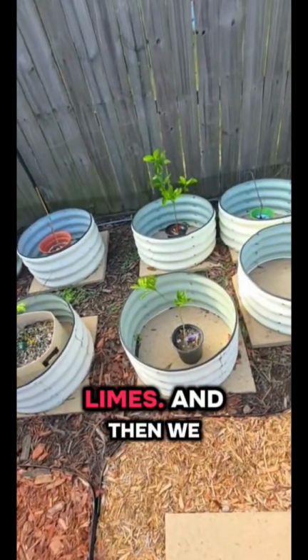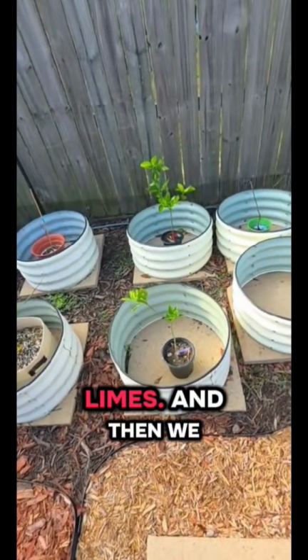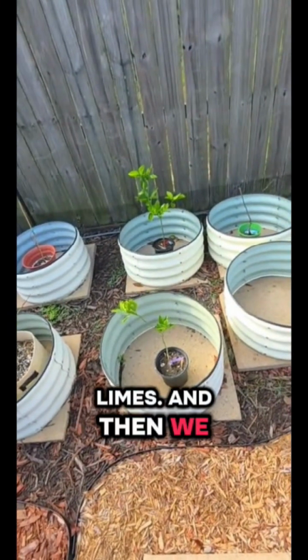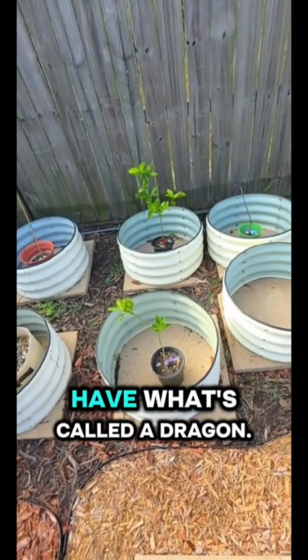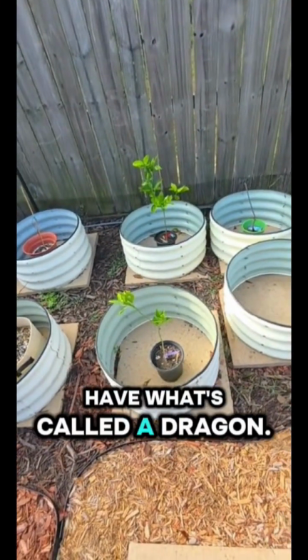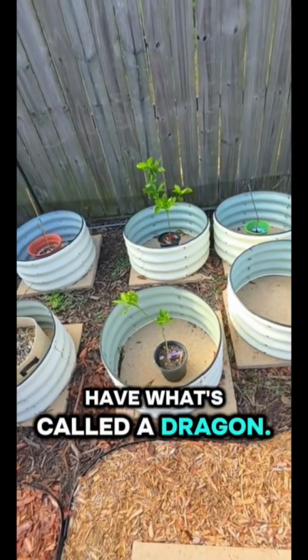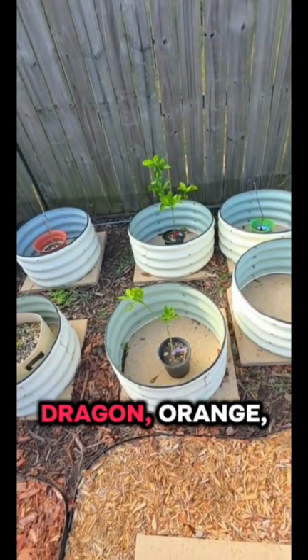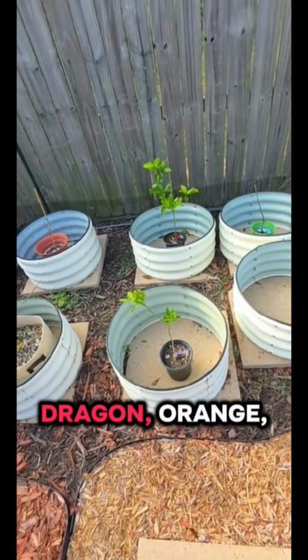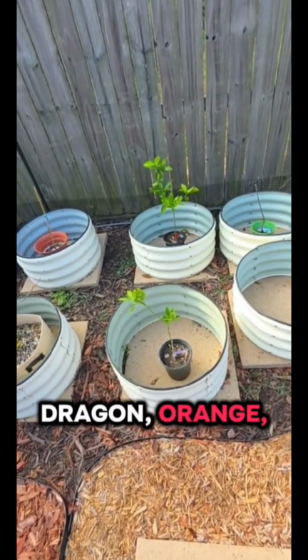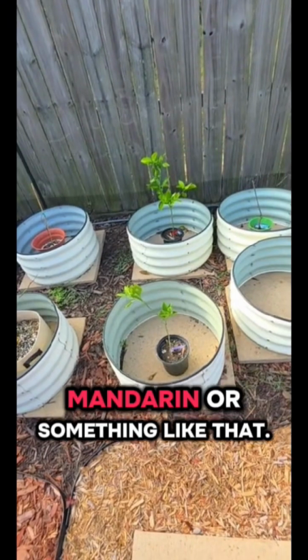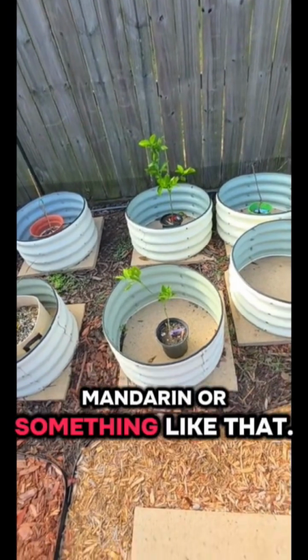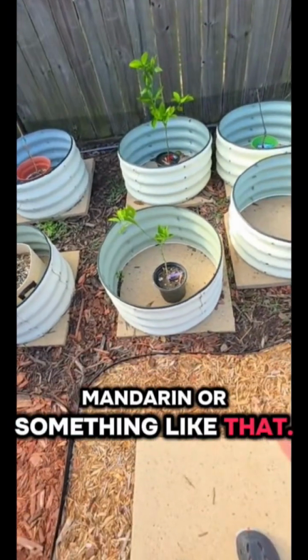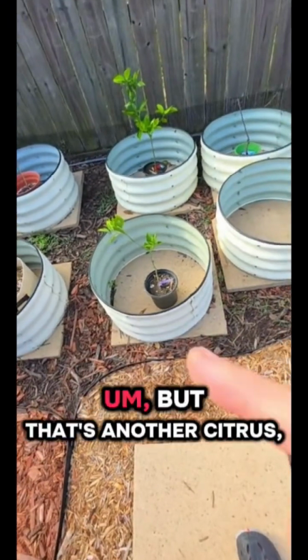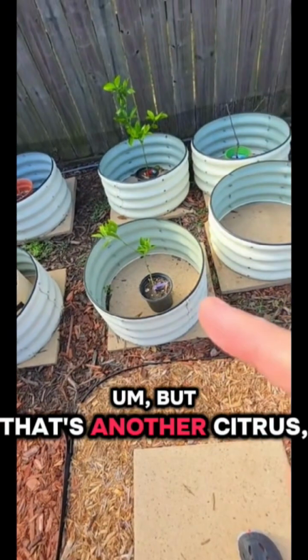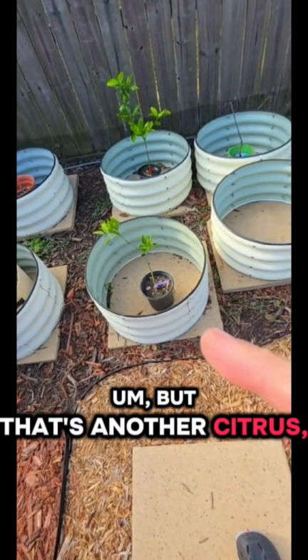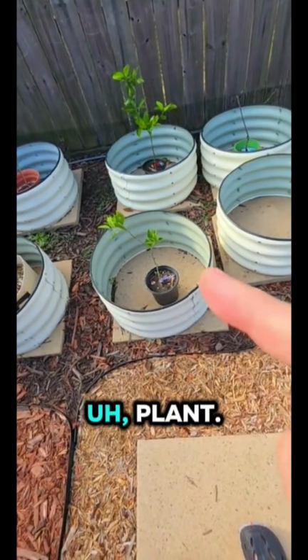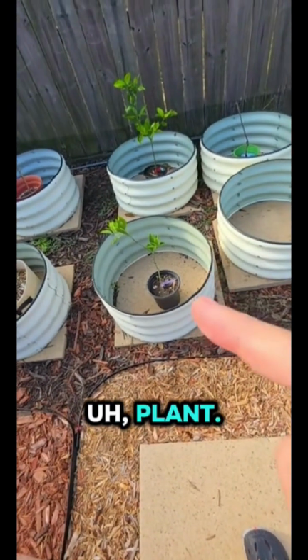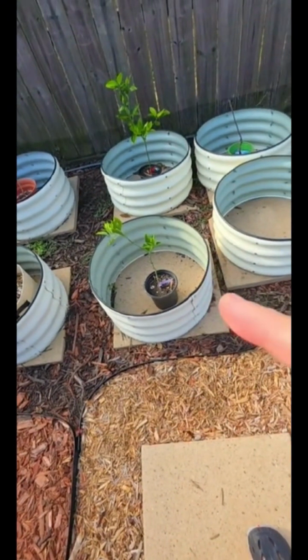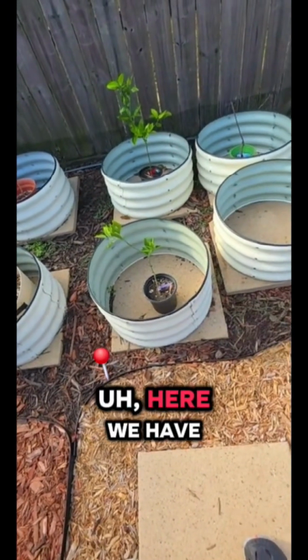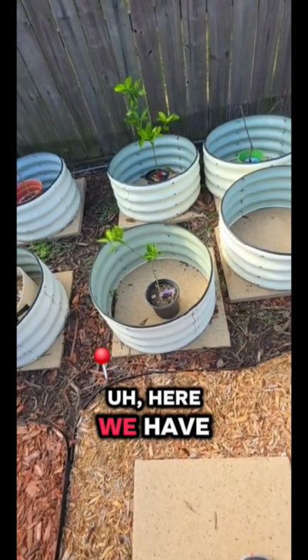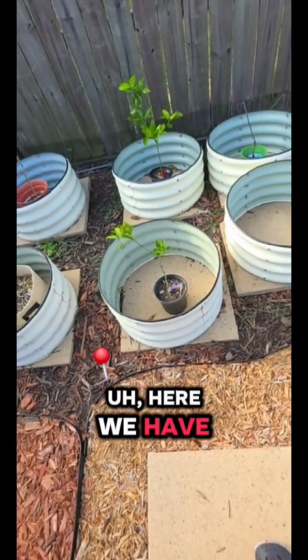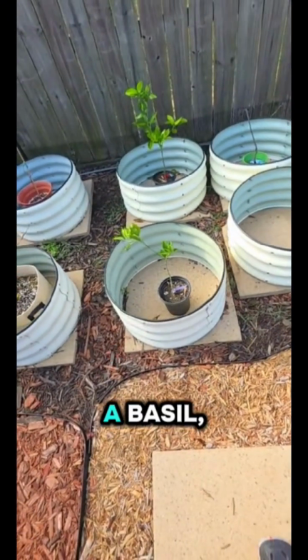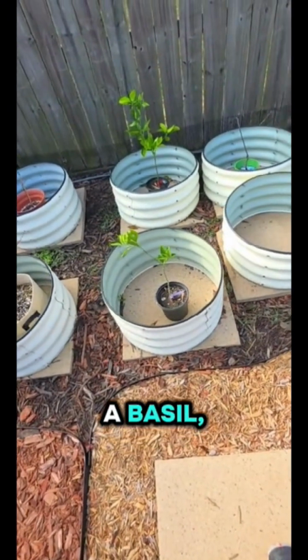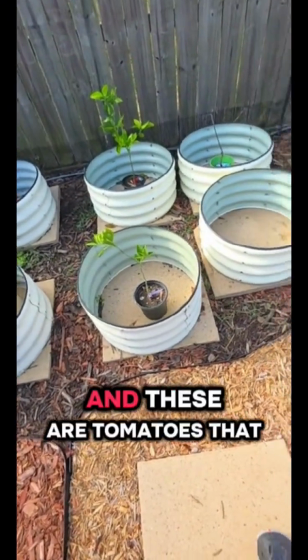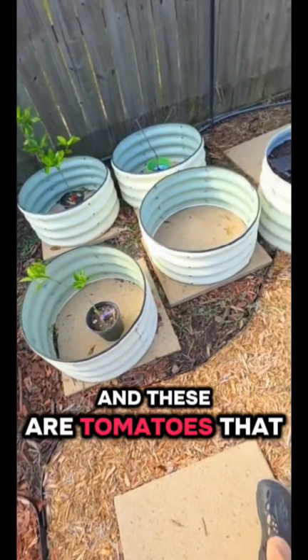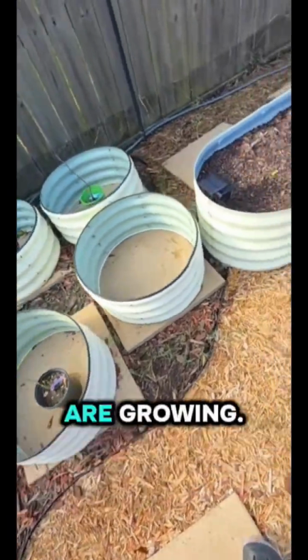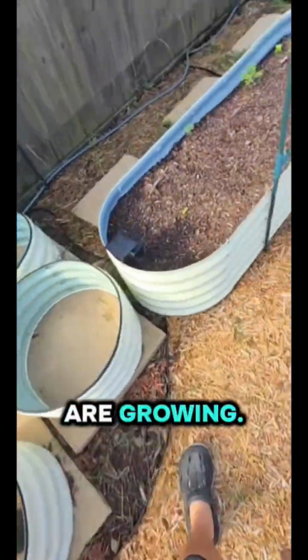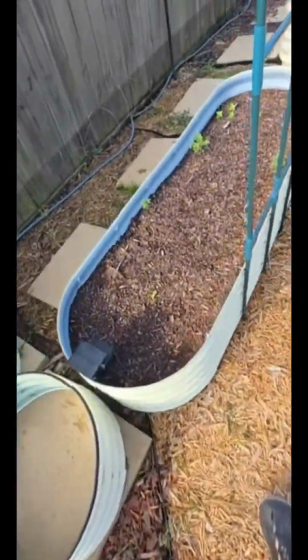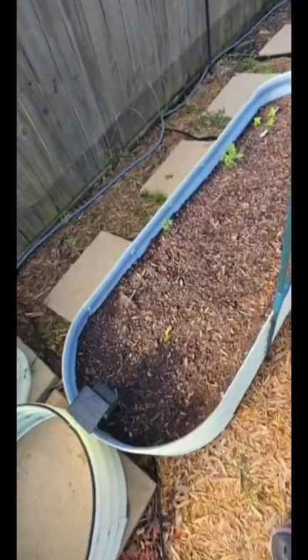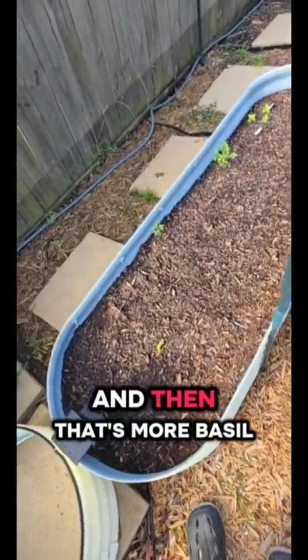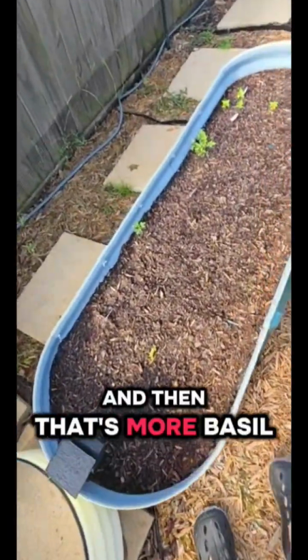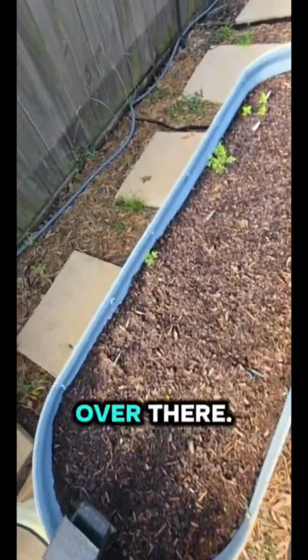Then we have limes, and also what's called a dragon orange mandarin — some kind of citrus plant. We also have basil, tomatoes that are growing, and more basil over there.